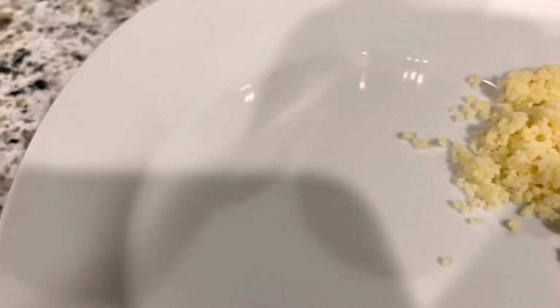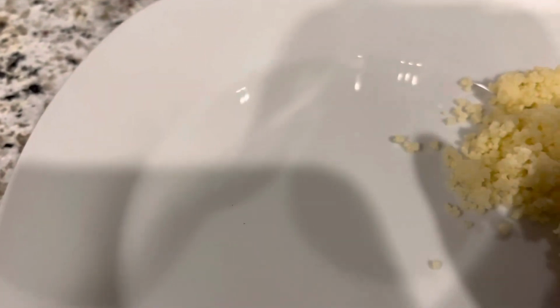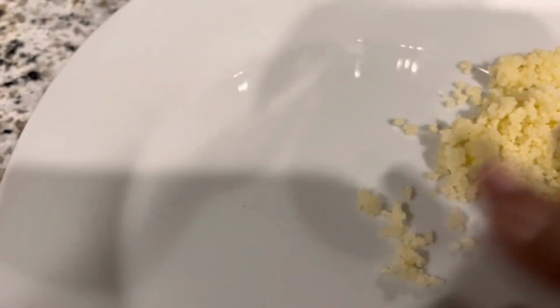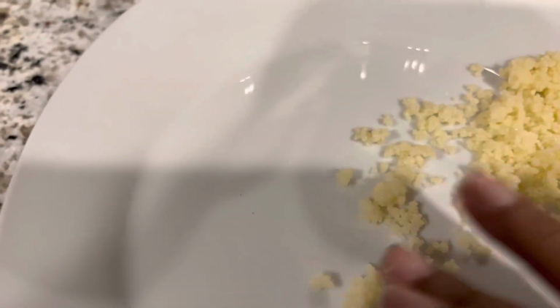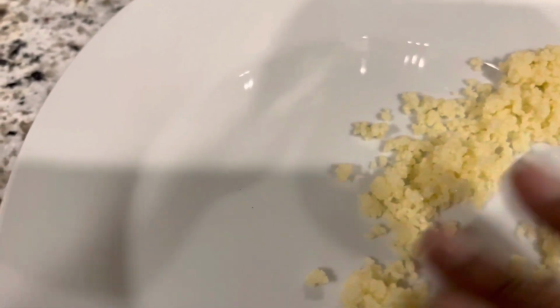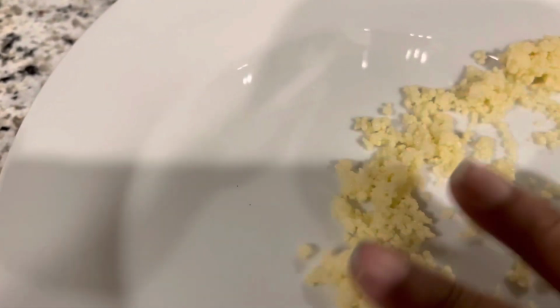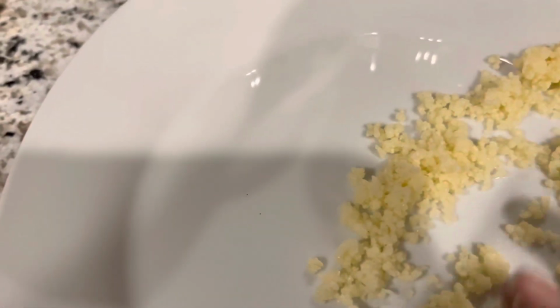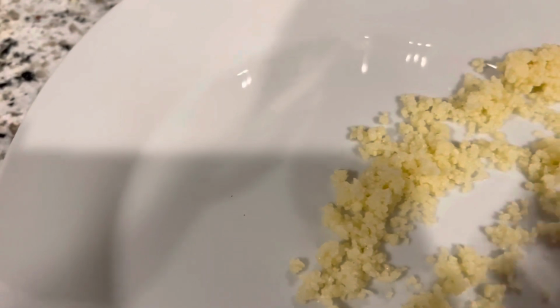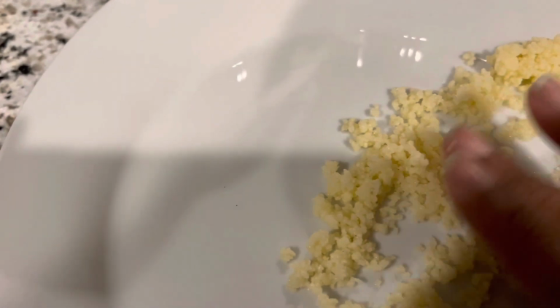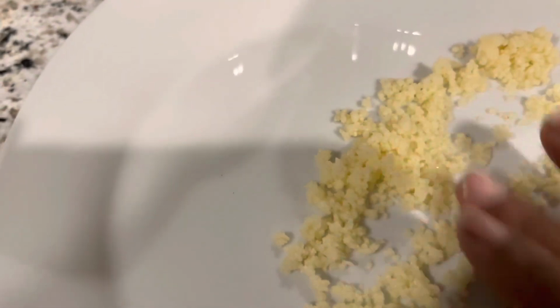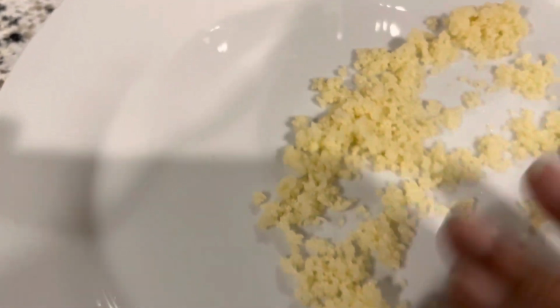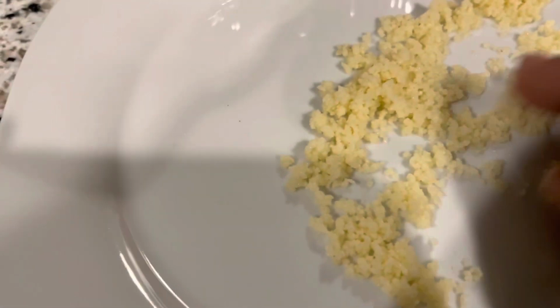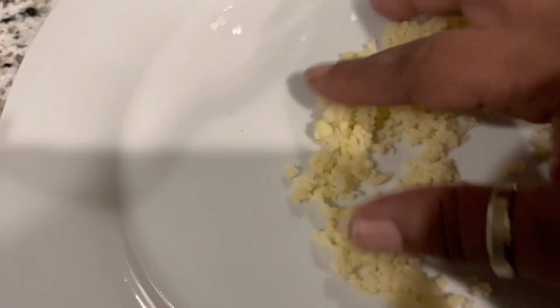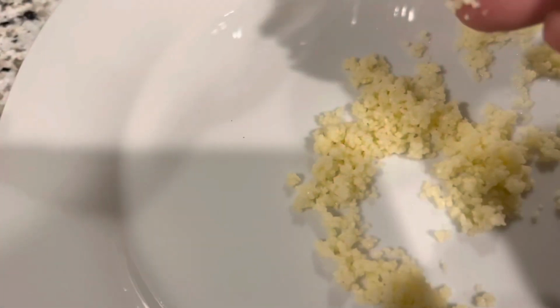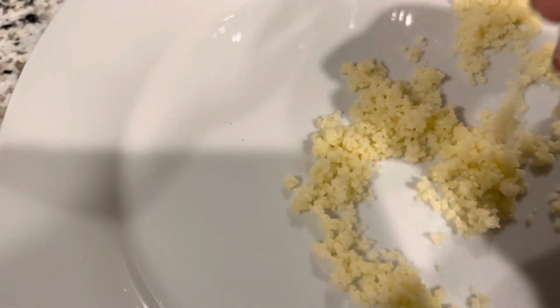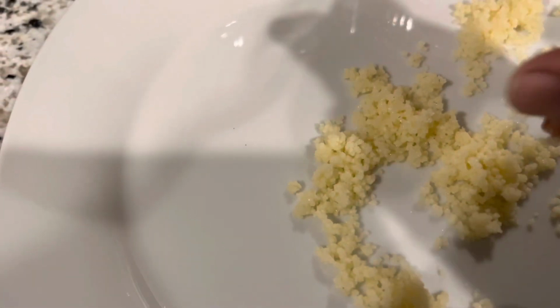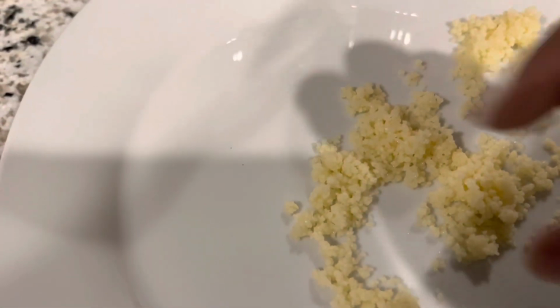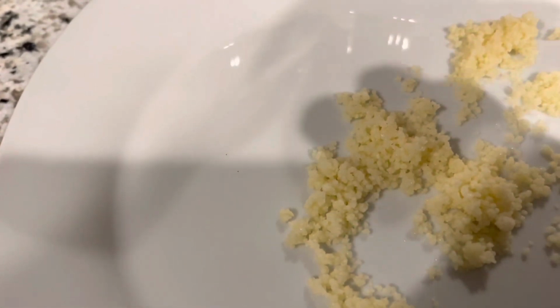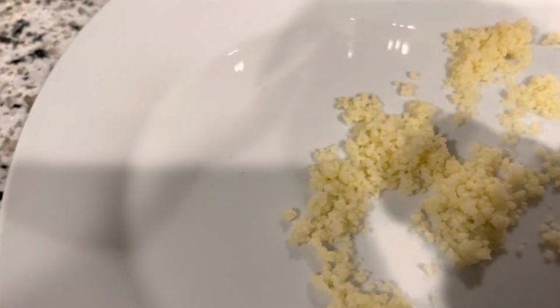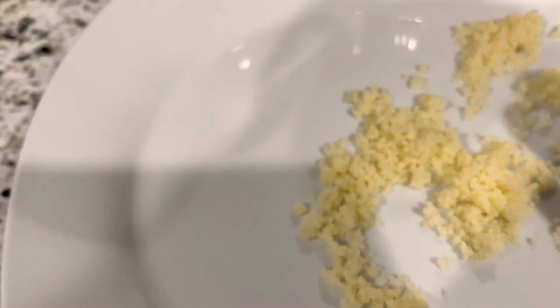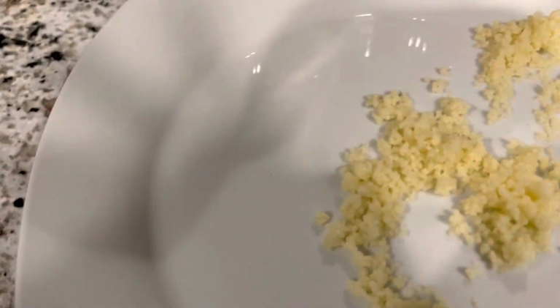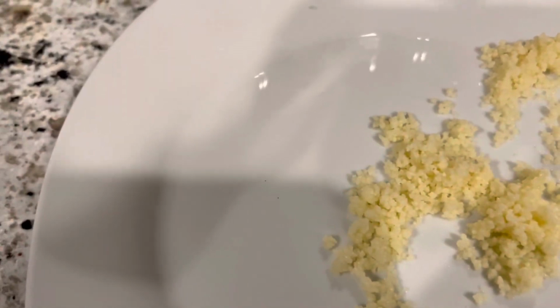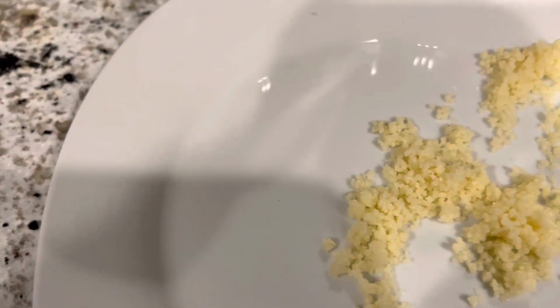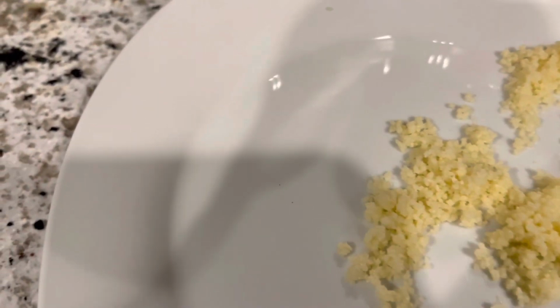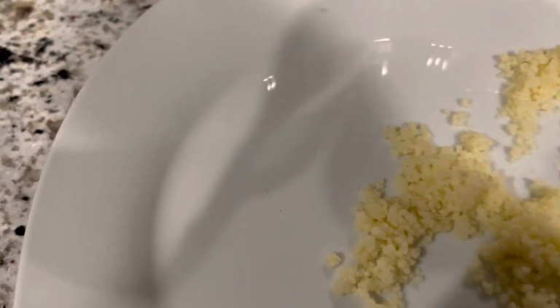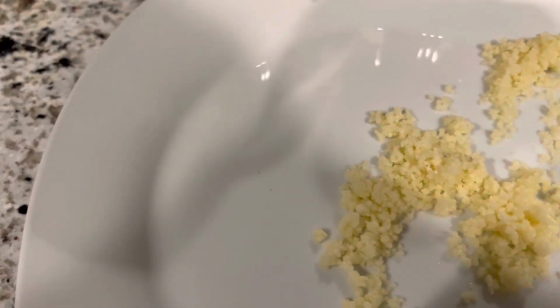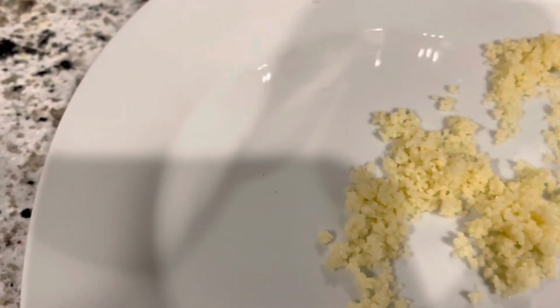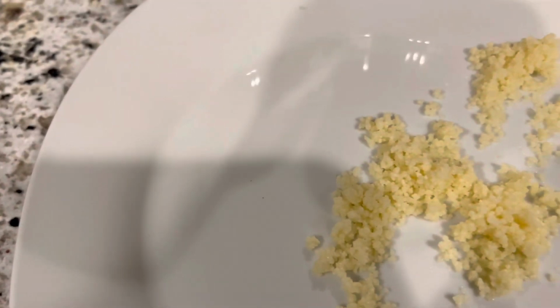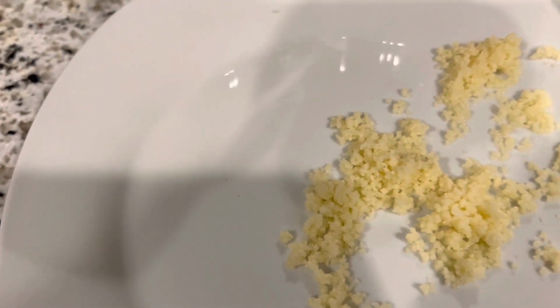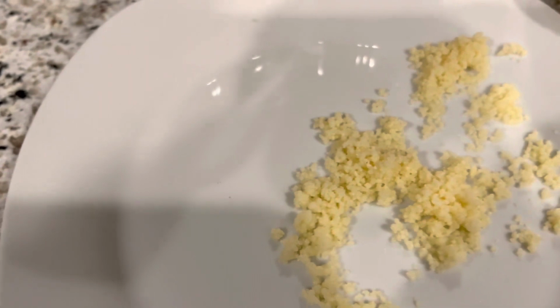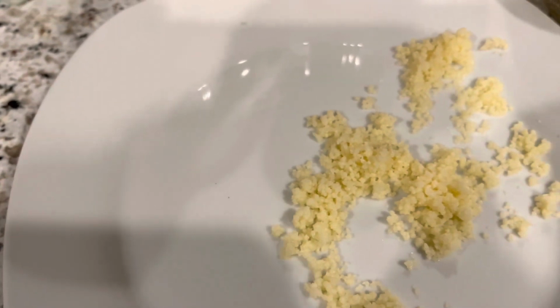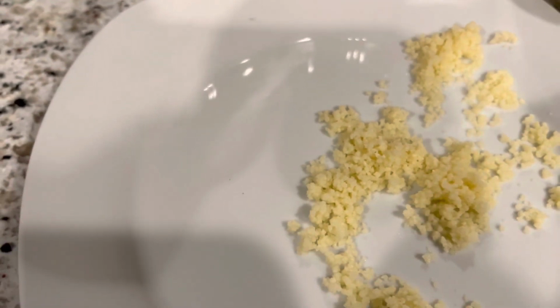It shouldn't be mushy or stuck together — it should be able to separate. And then you mix it with whatever other thing you're going to be eating. Anyway, the steps are simple.